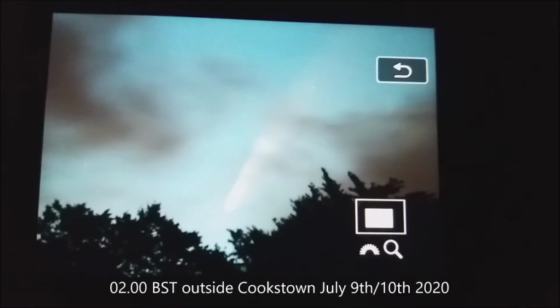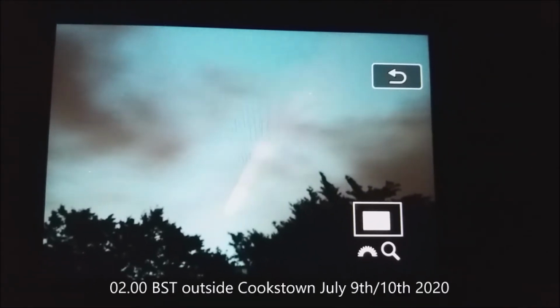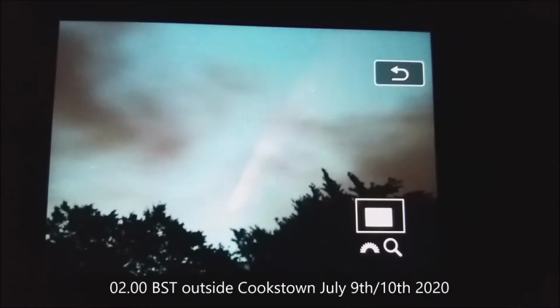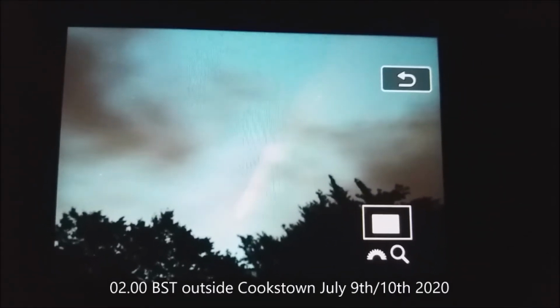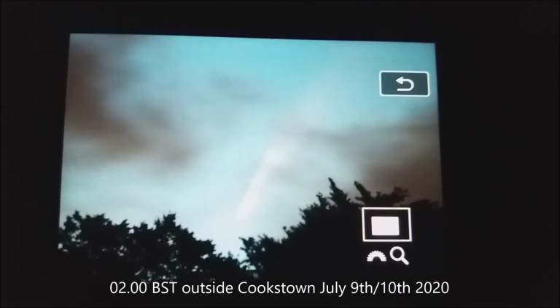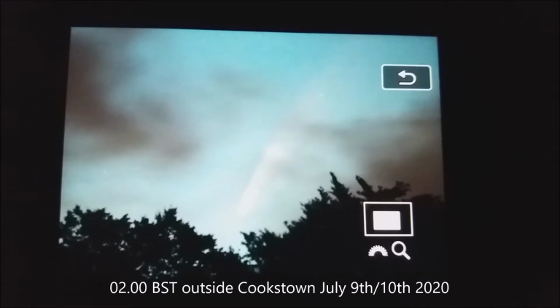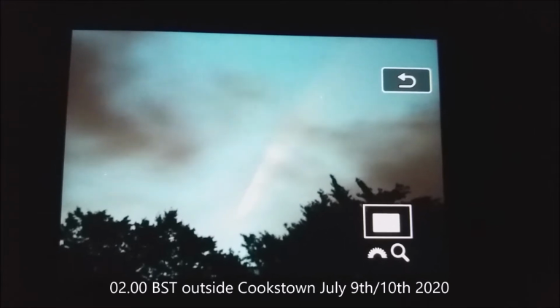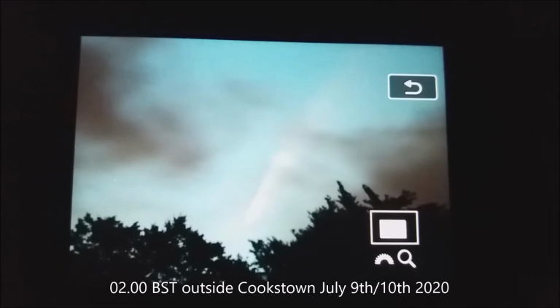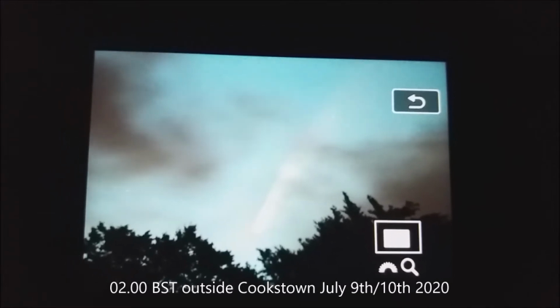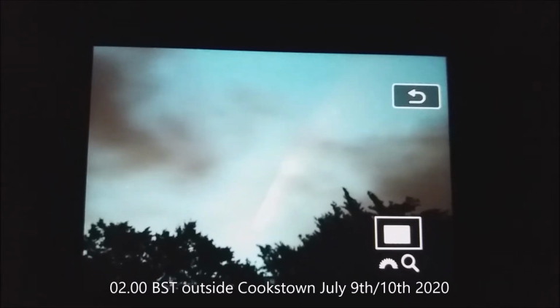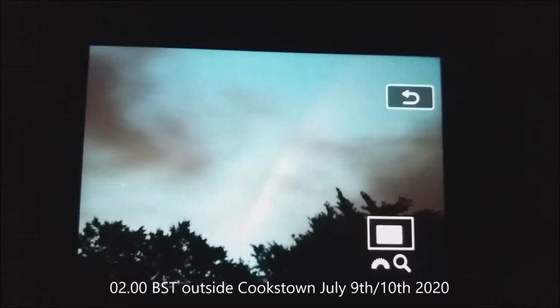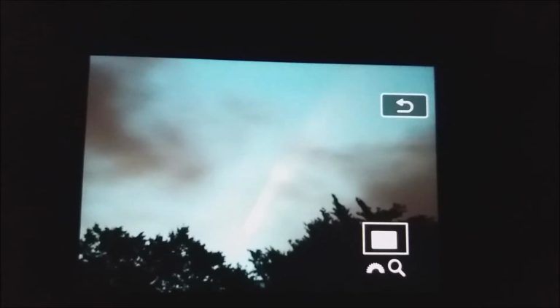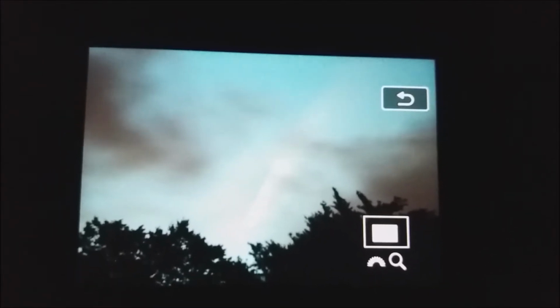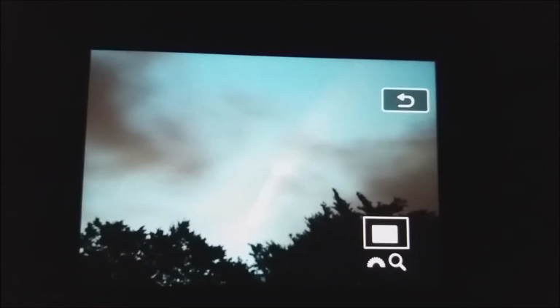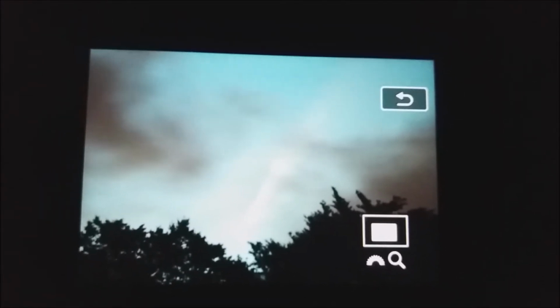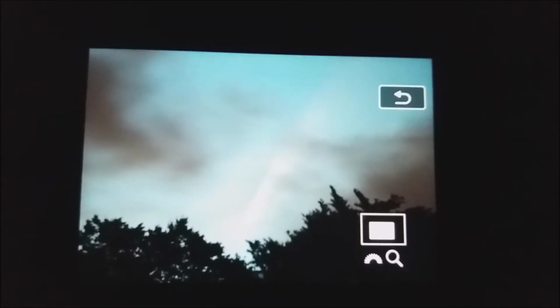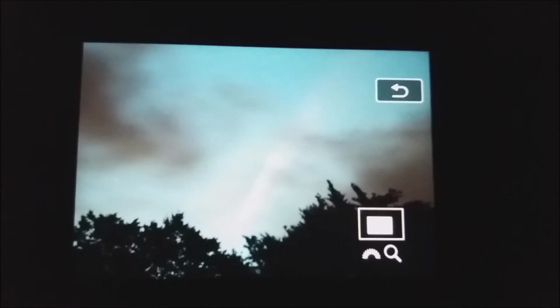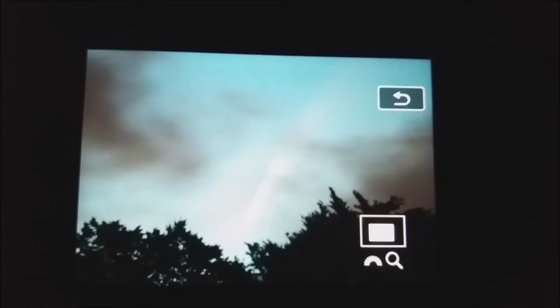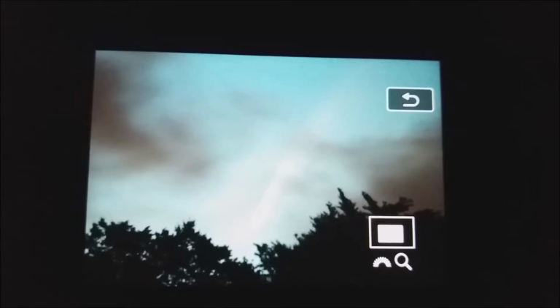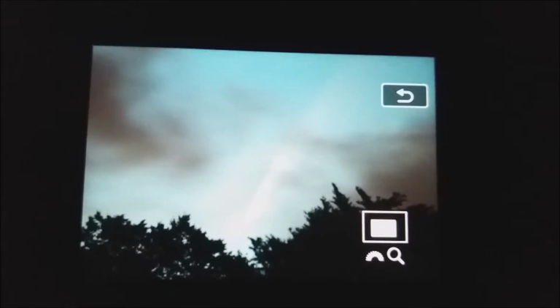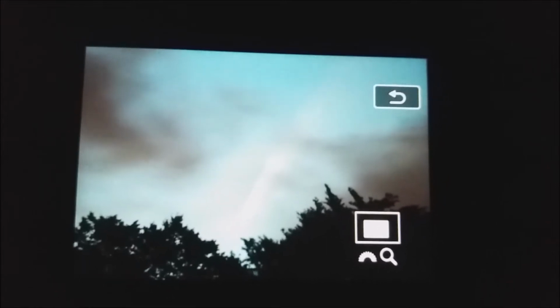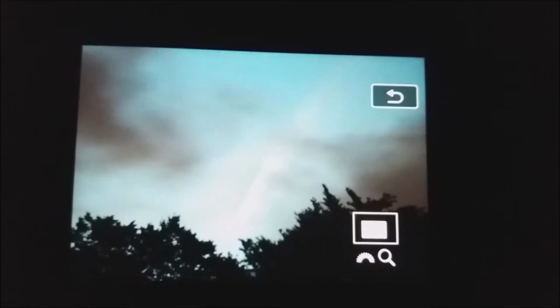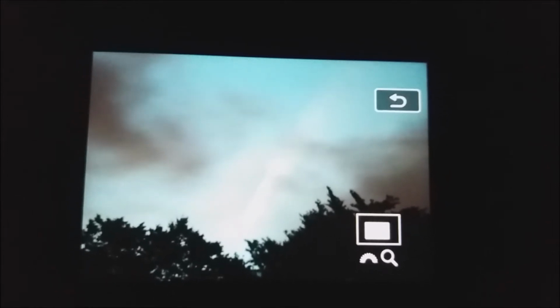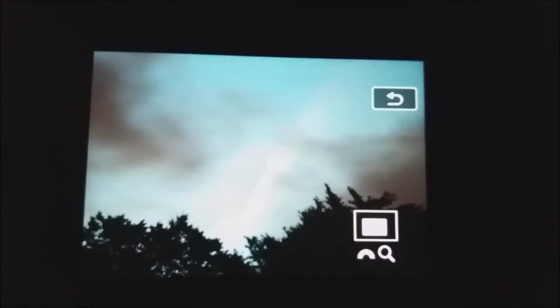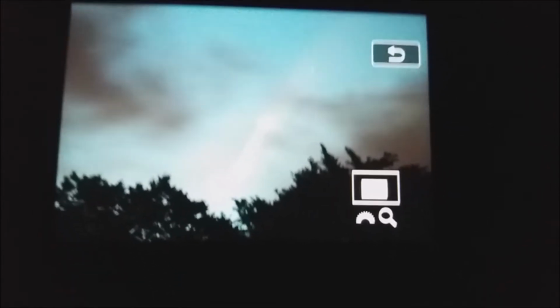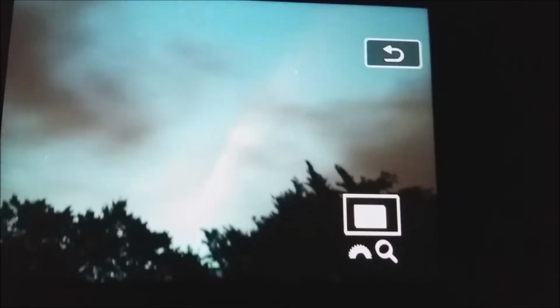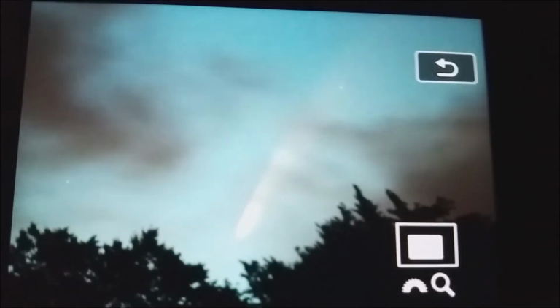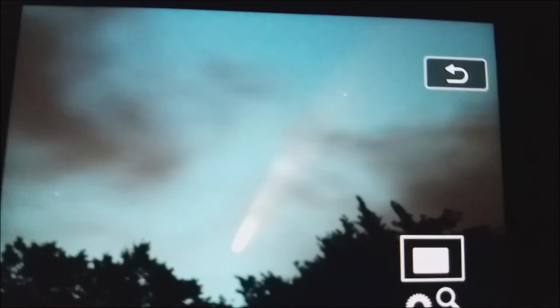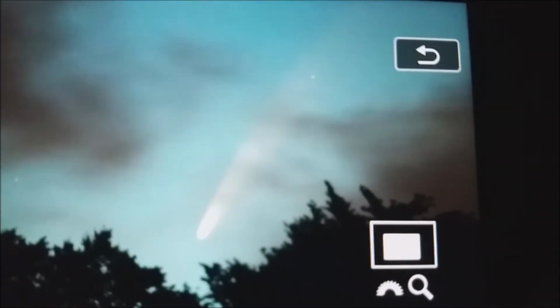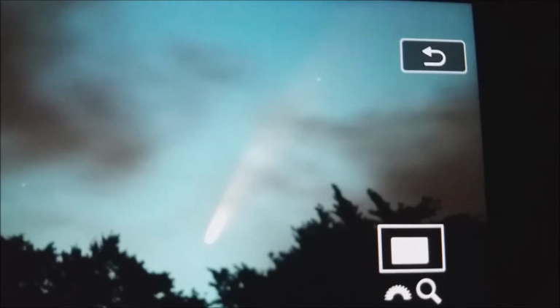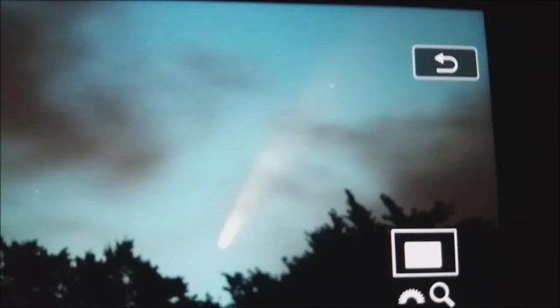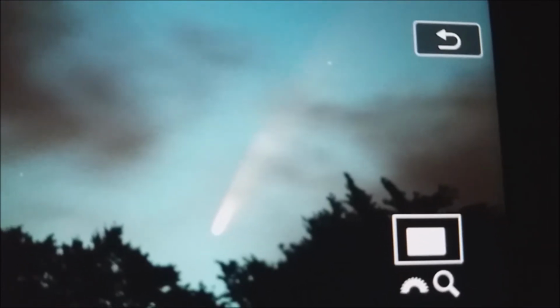I don't think this is focusing too well — I'm using my mobile phone here. This is a picture taken on the back of the LCD screen of my camera. It's about half two in the morning, just before dawn, and Comet Neowise is amazing.